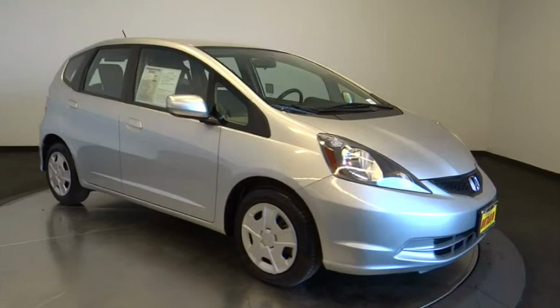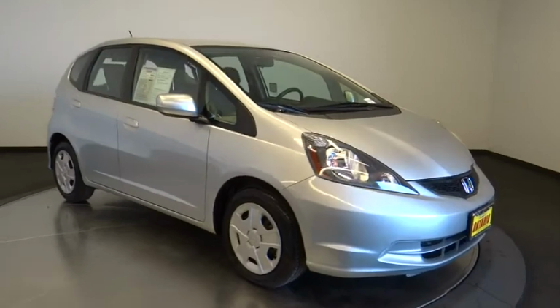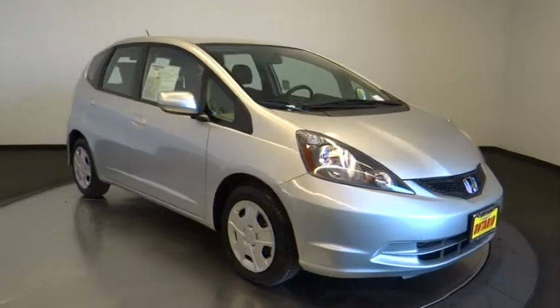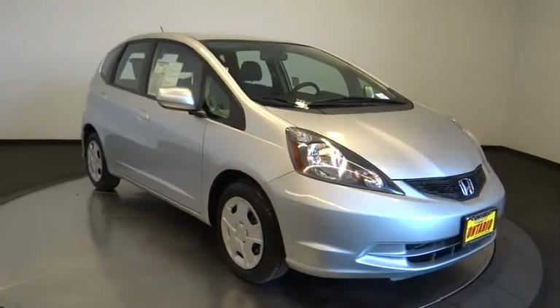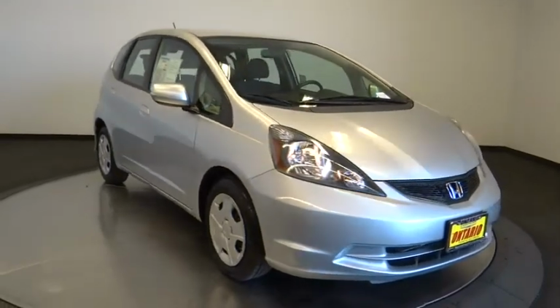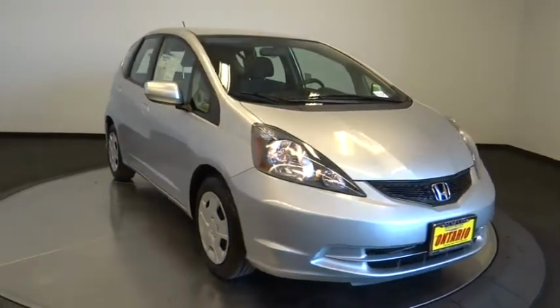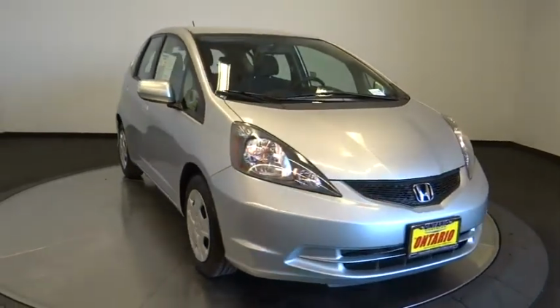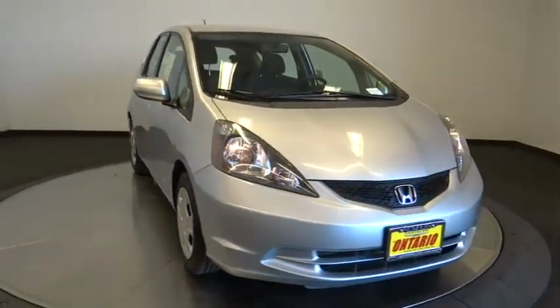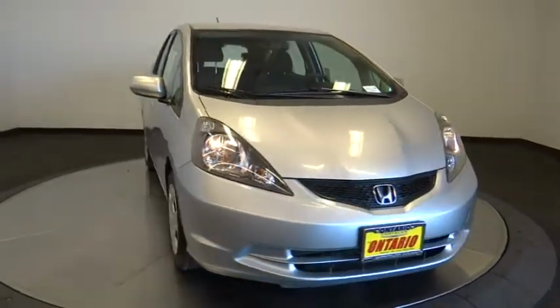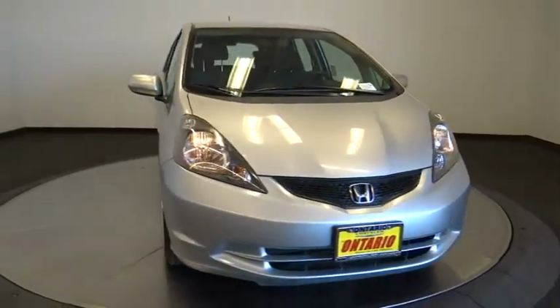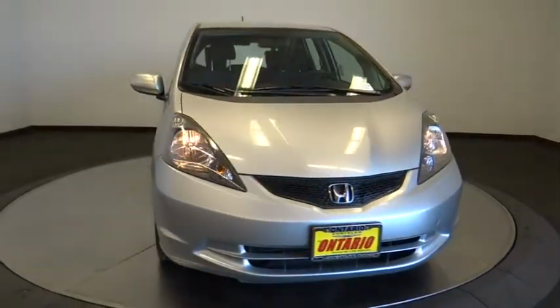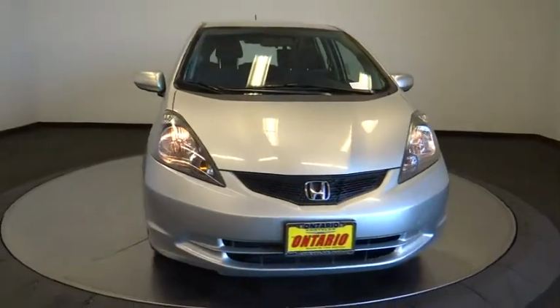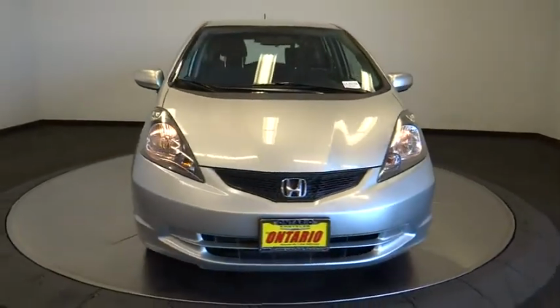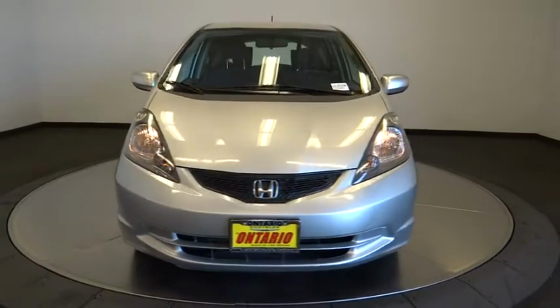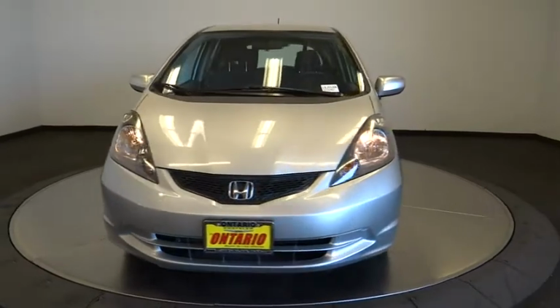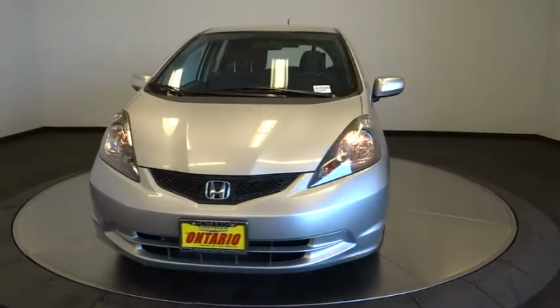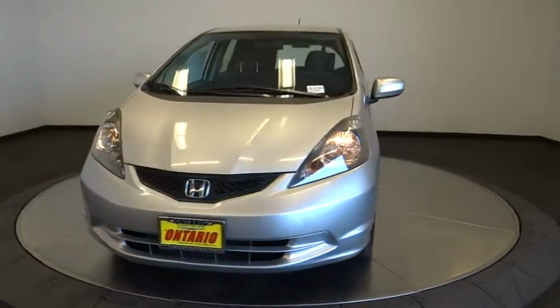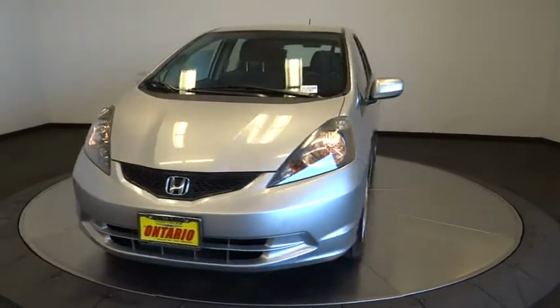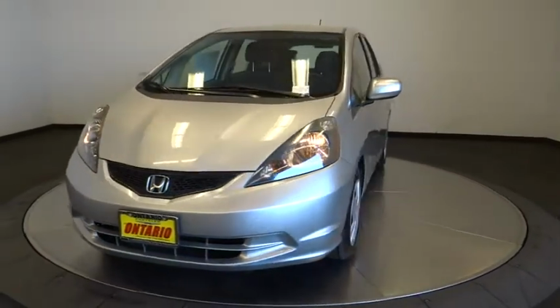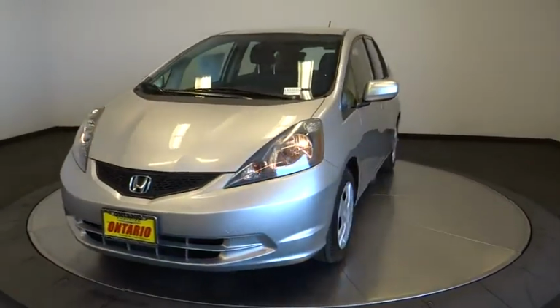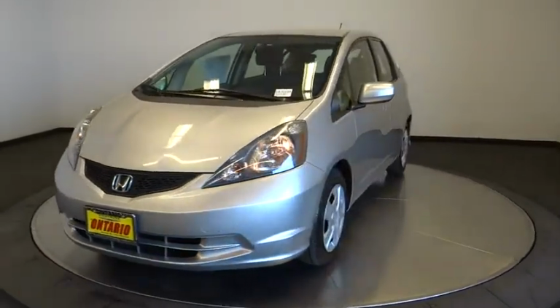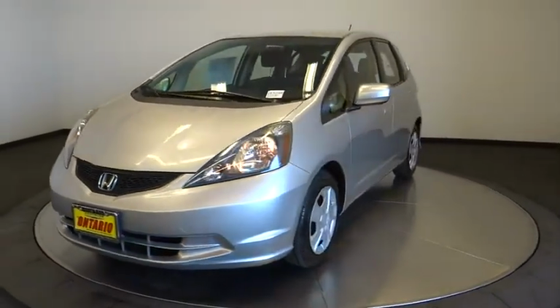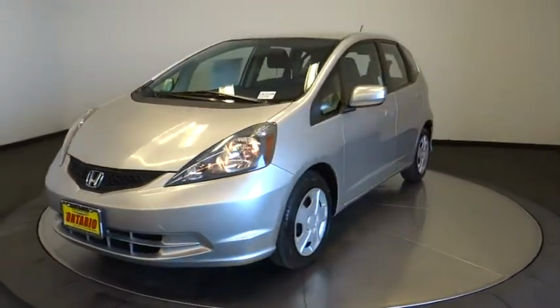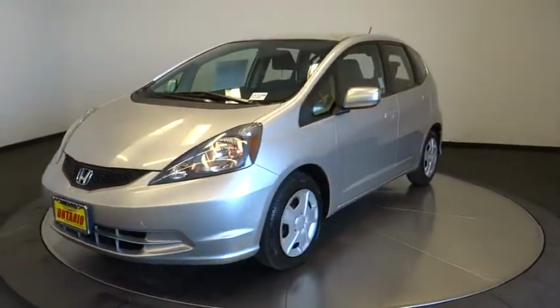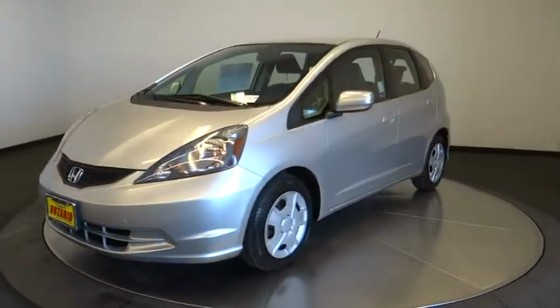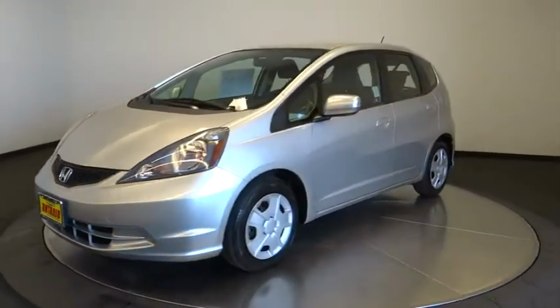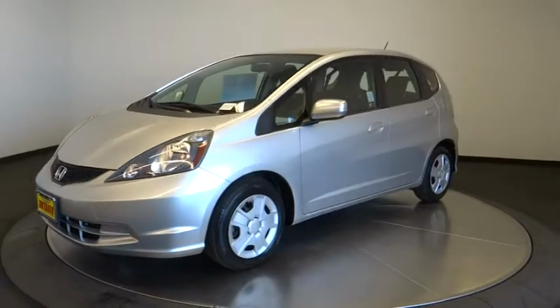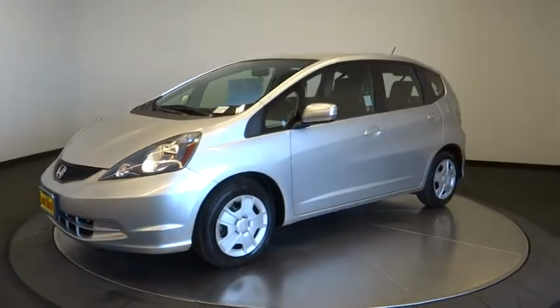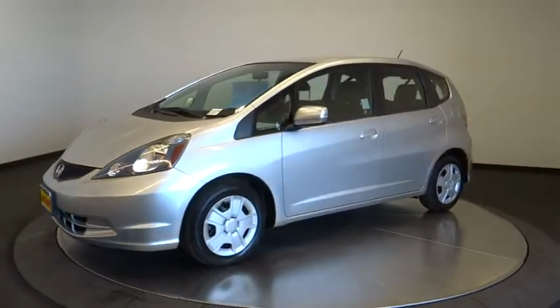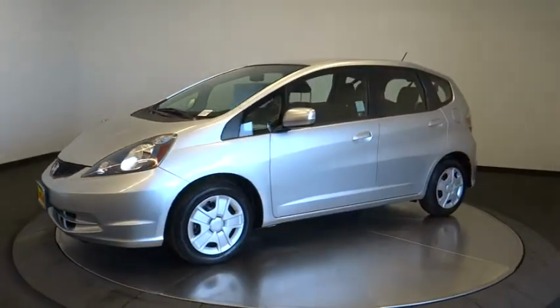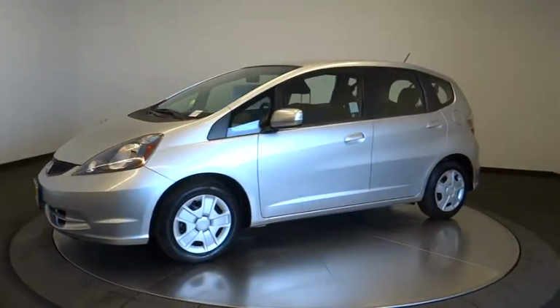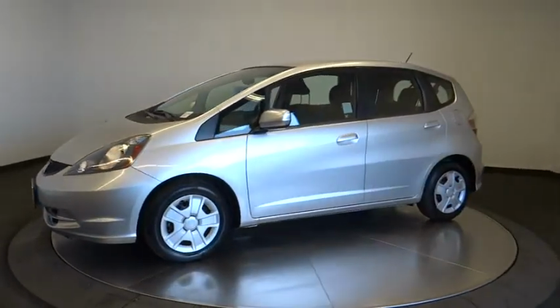The 2013 Honda Fit. The Fit was engineered to be useful, efficient, and reliable, but its most important attribute is its innate charm and coolness. This vehicle has less than 7,000 miles.